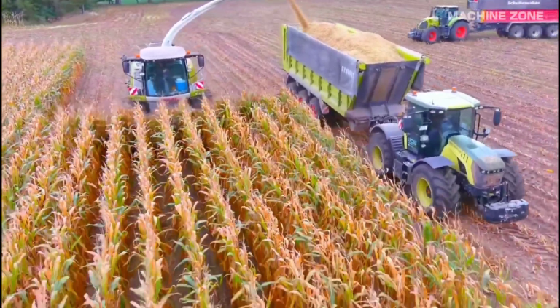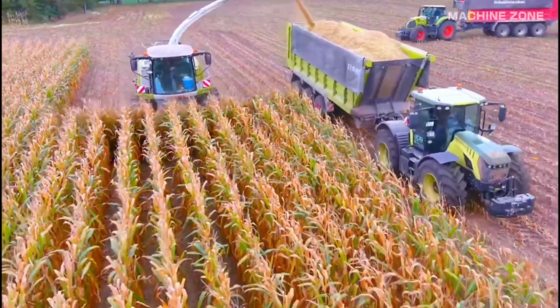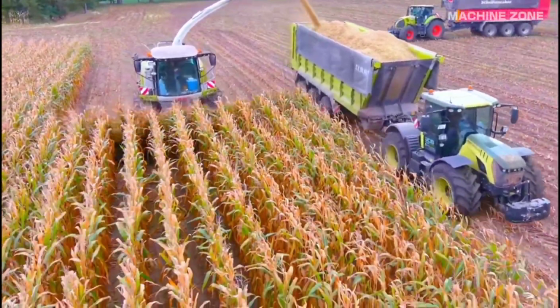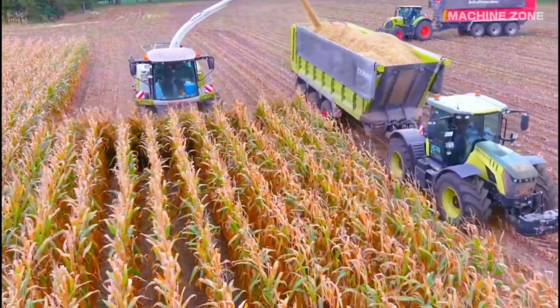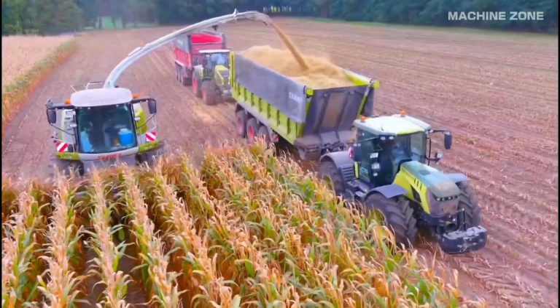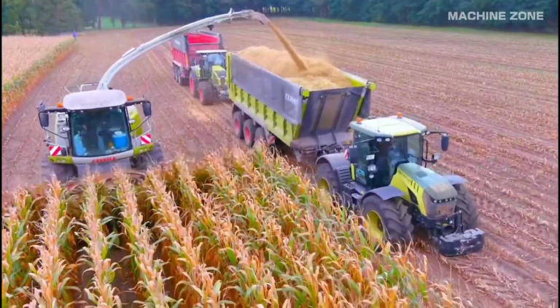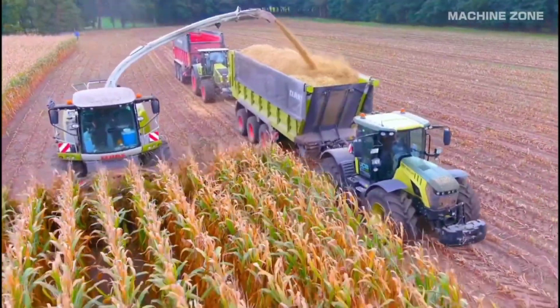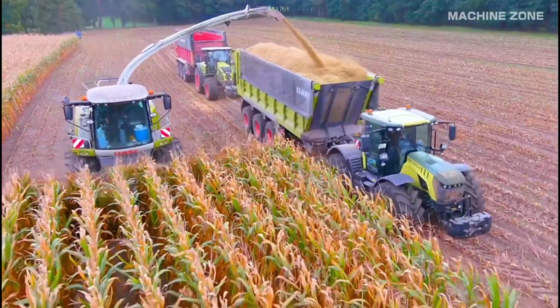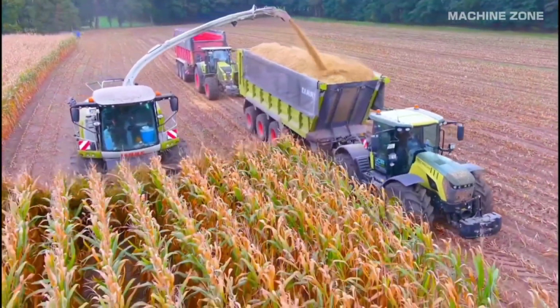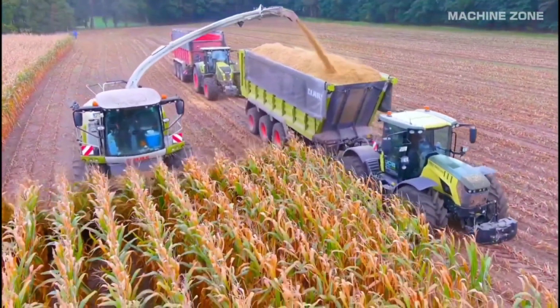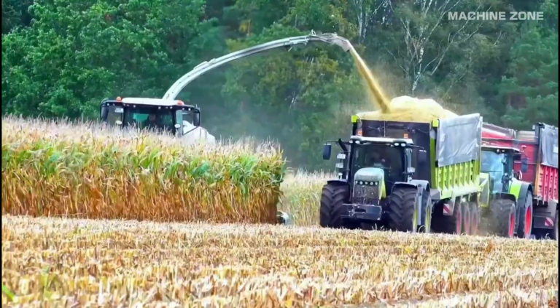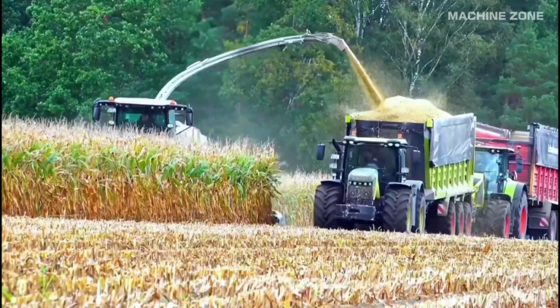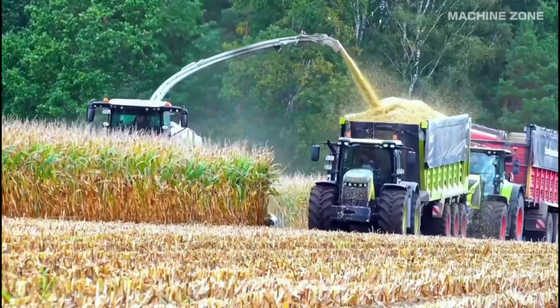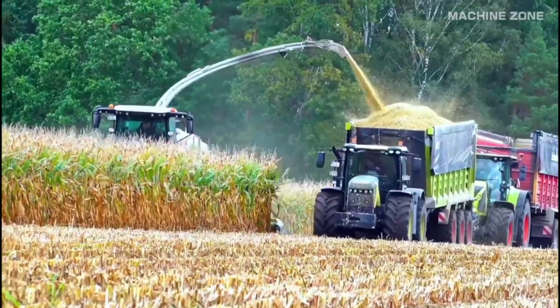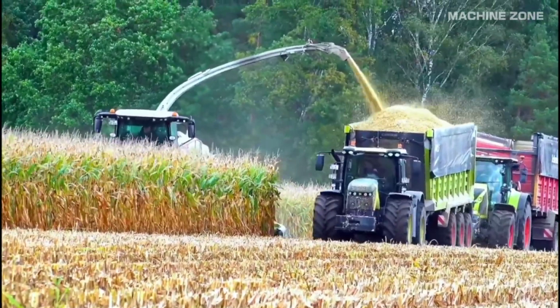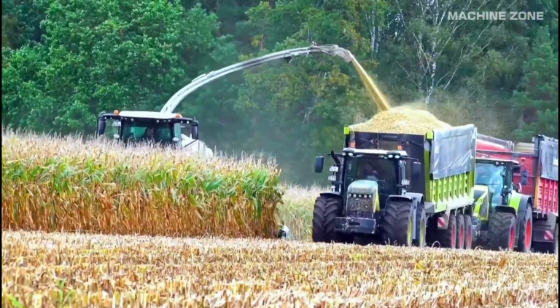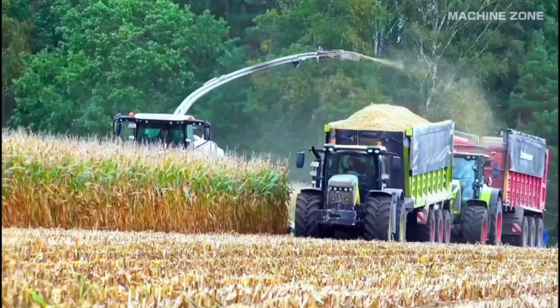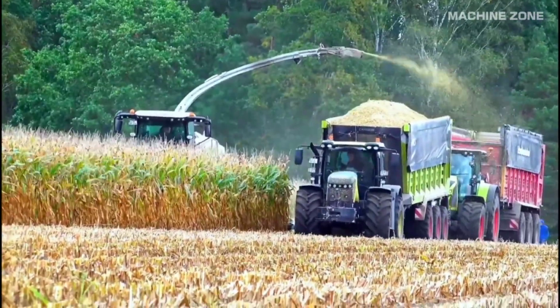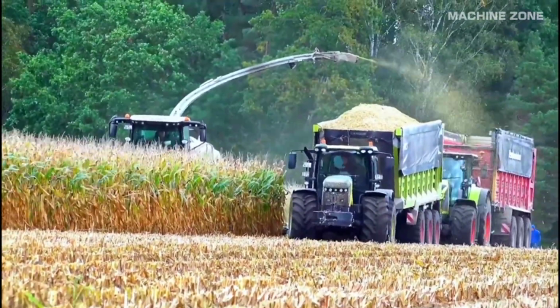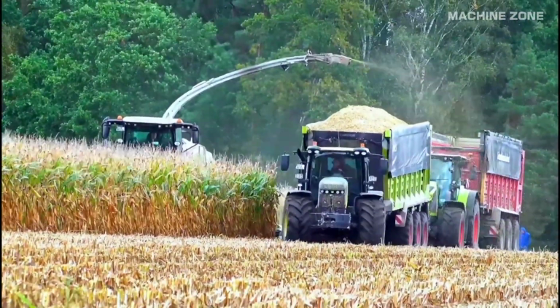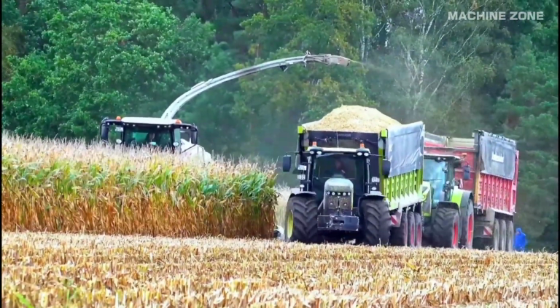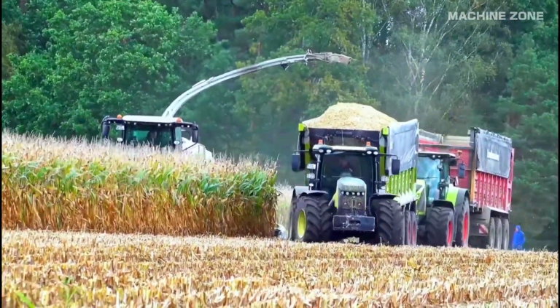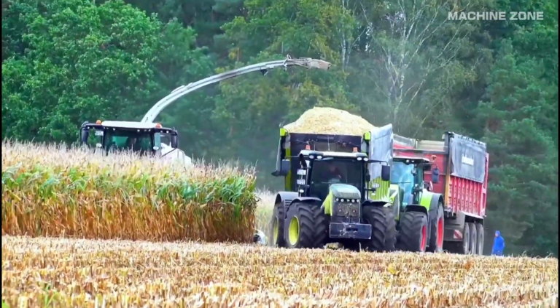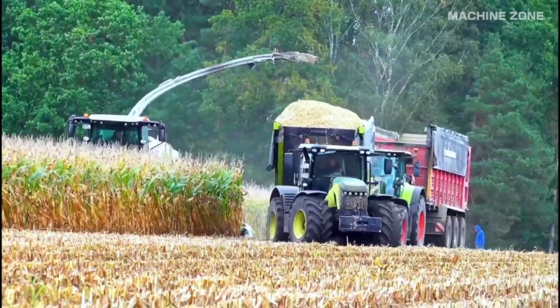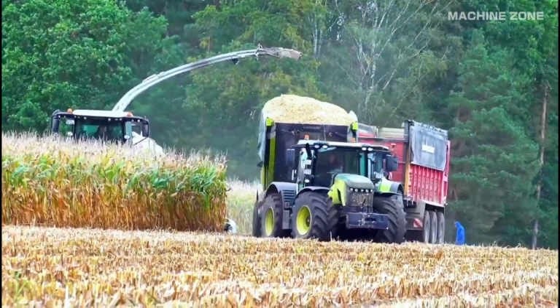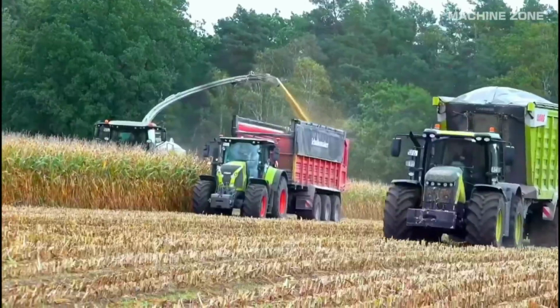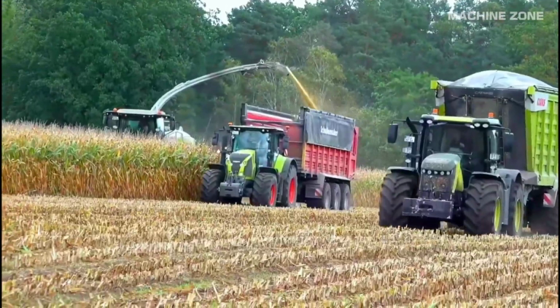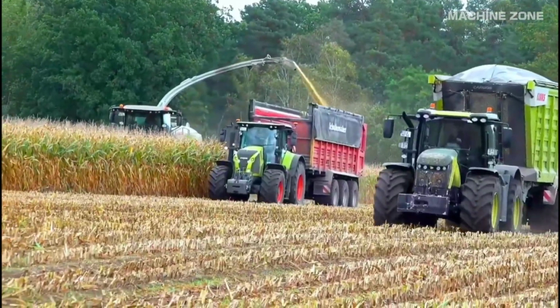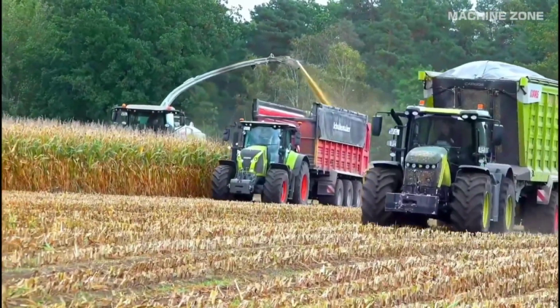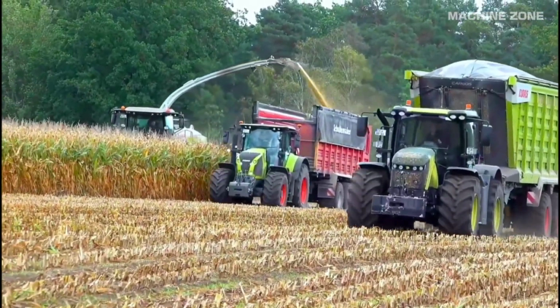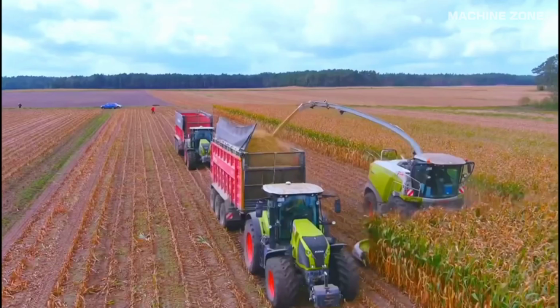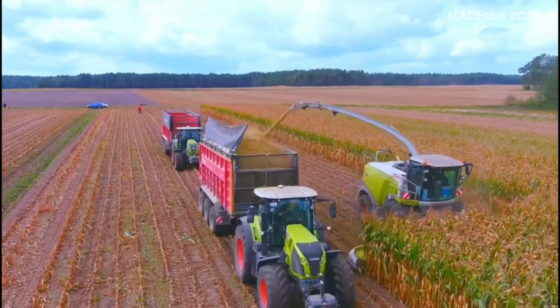Corn harvesters are specialized machines that focus on reaping and threshing, leaving separation for later or handling corn directly for silage production.